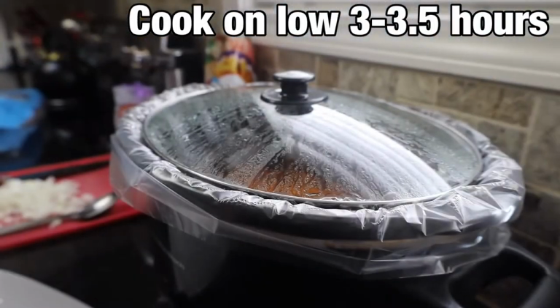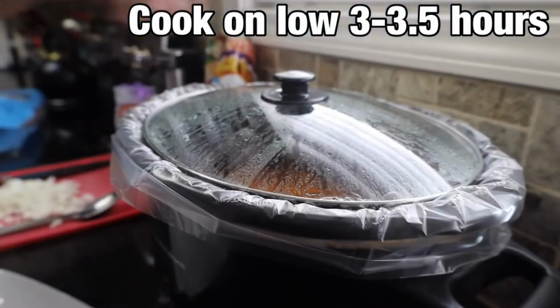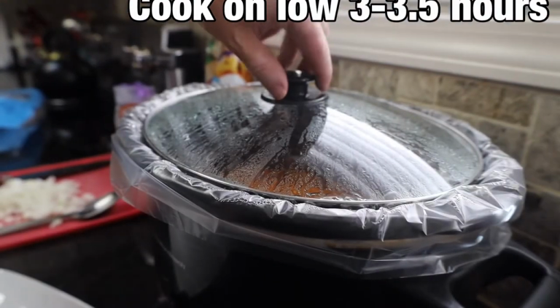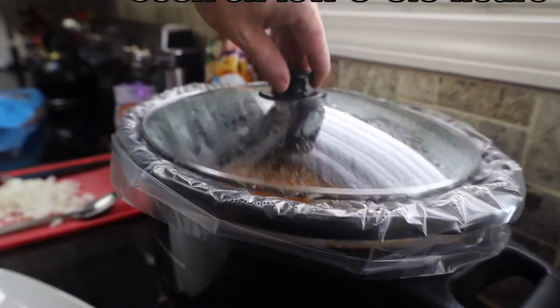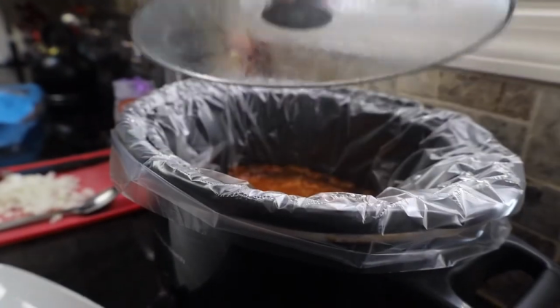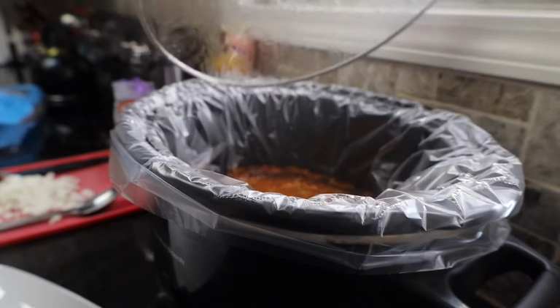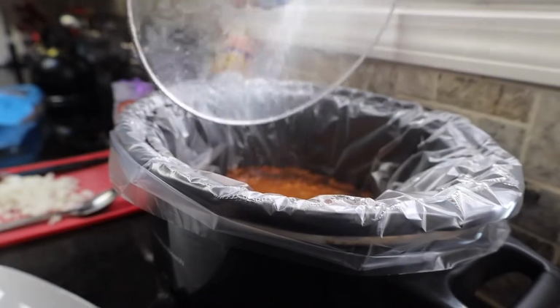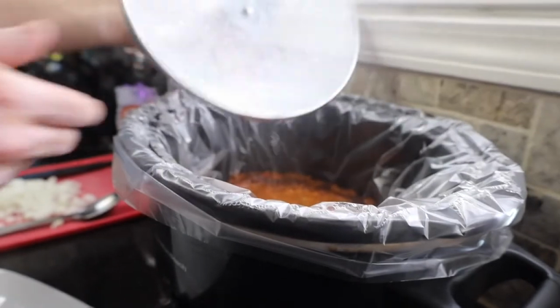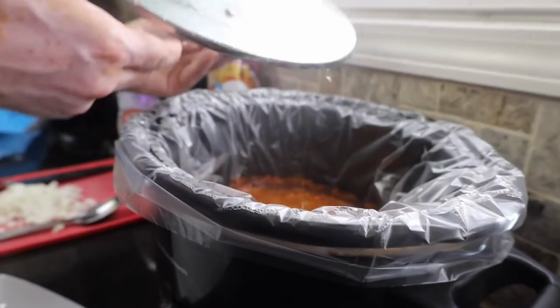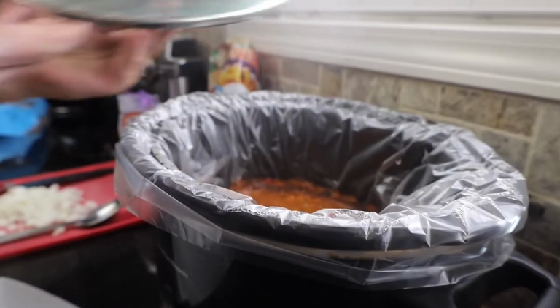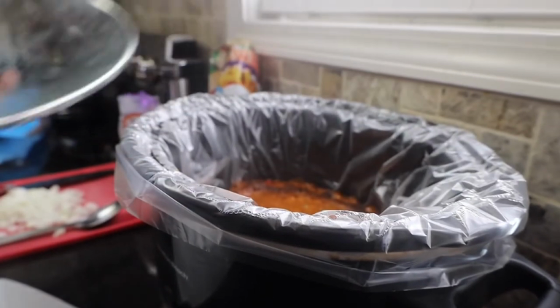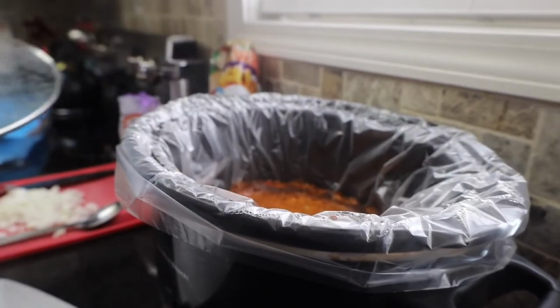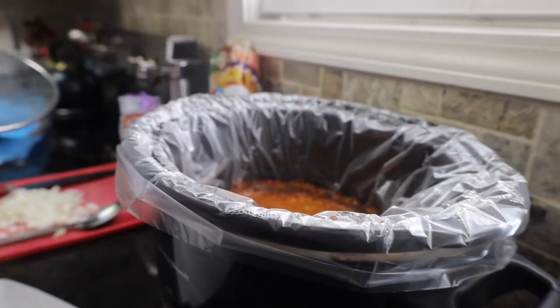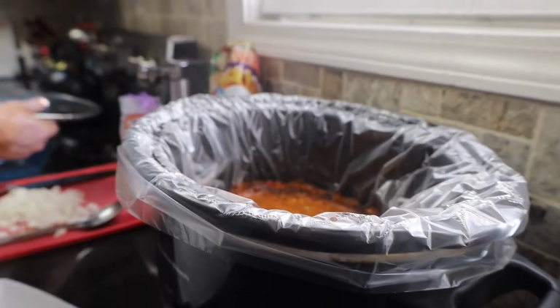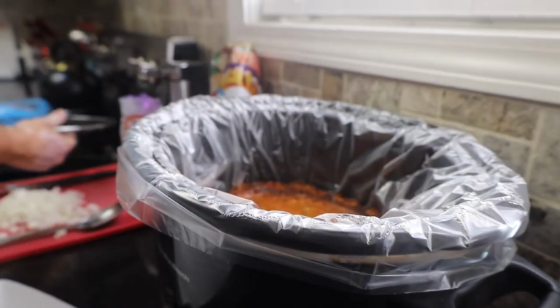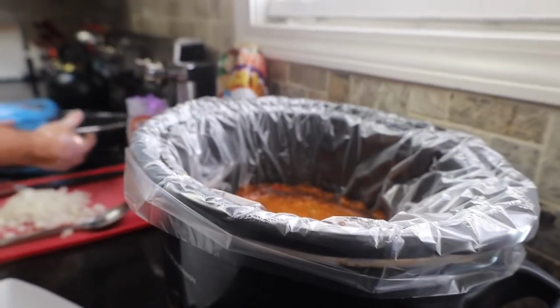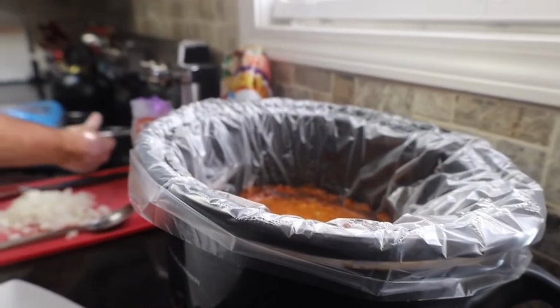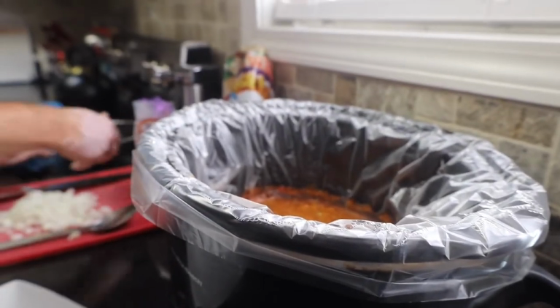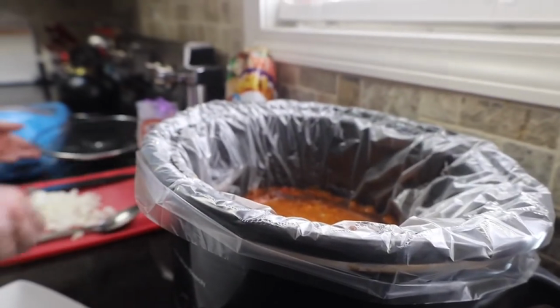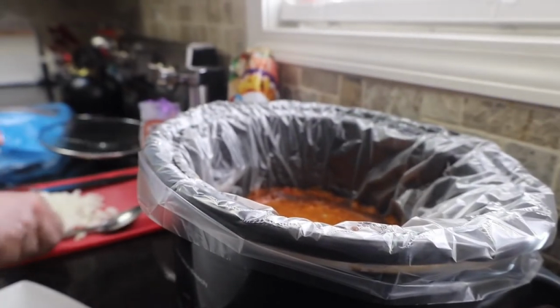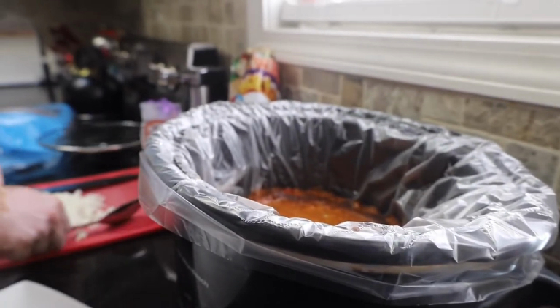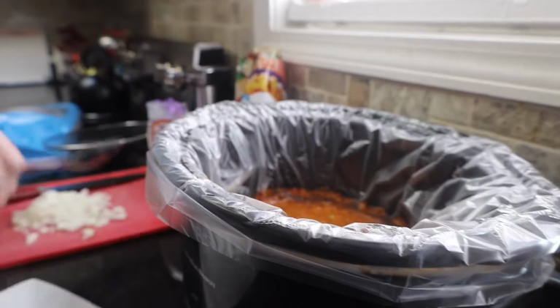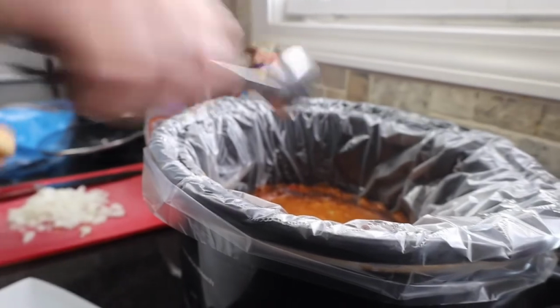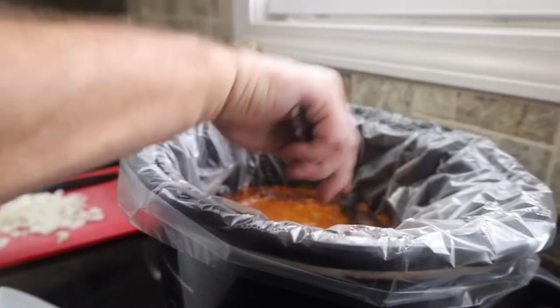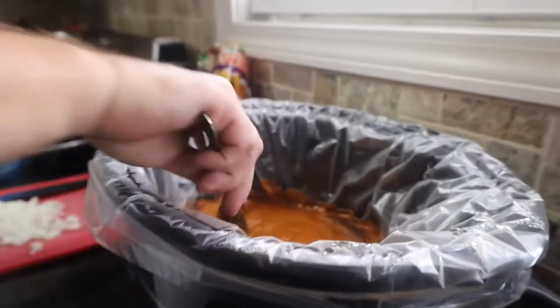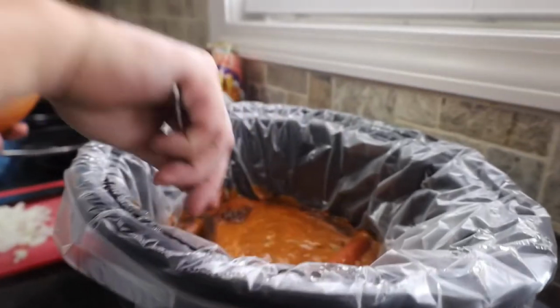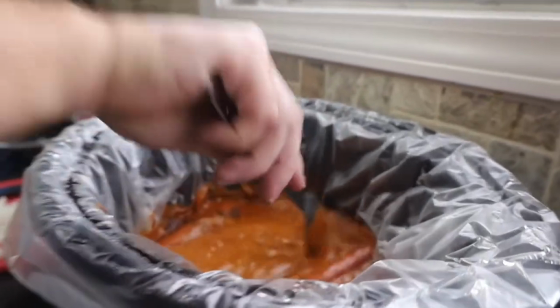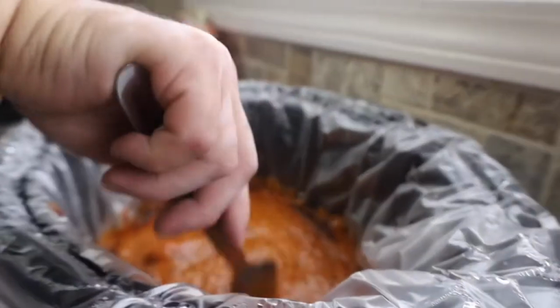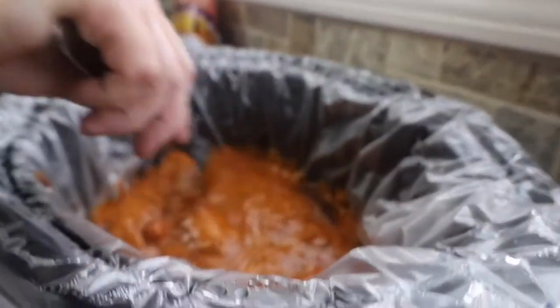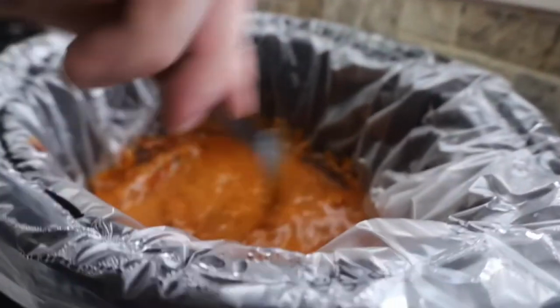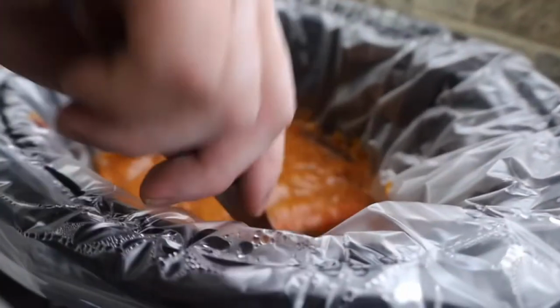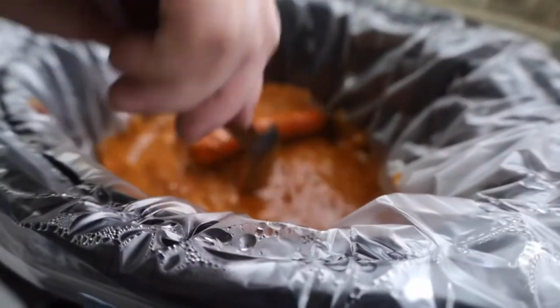It's been 3 and a half hours. We're going to take off our lid and give it a little stir. Look at that.